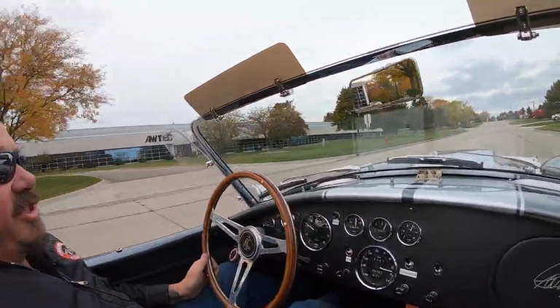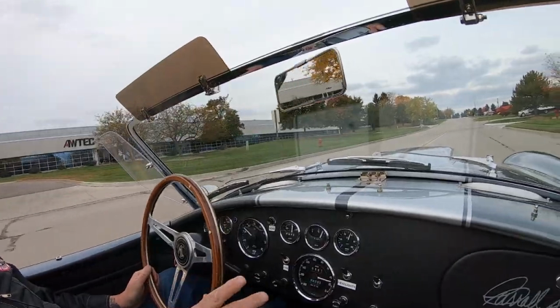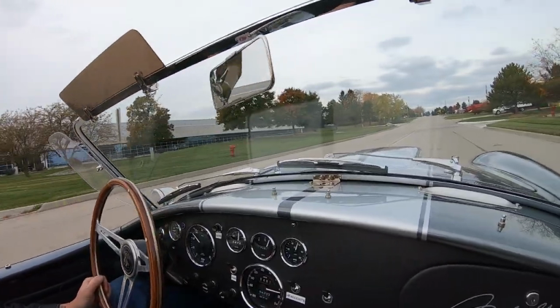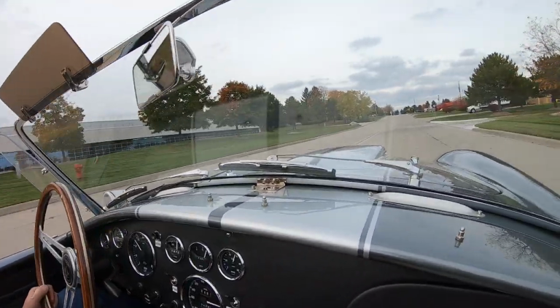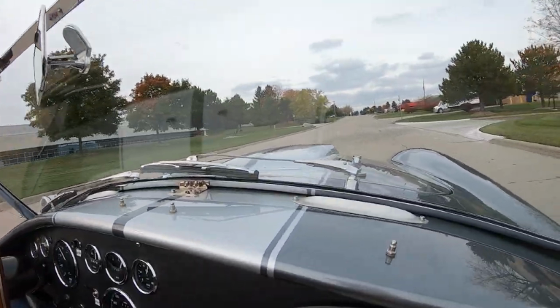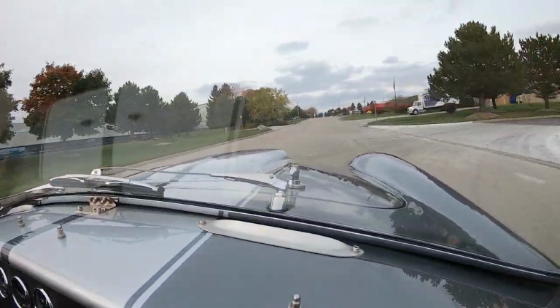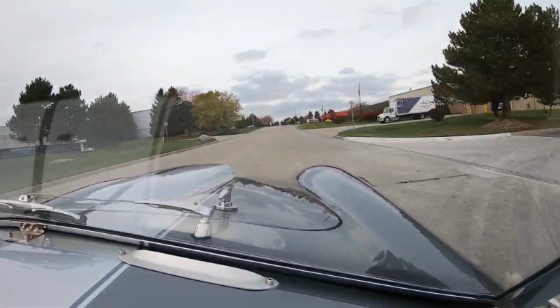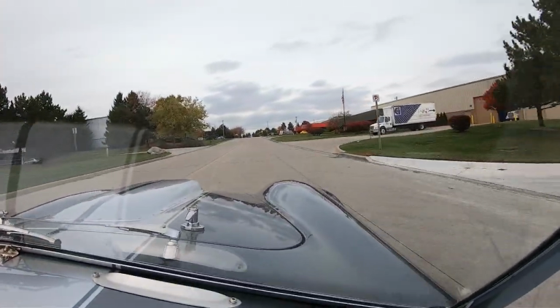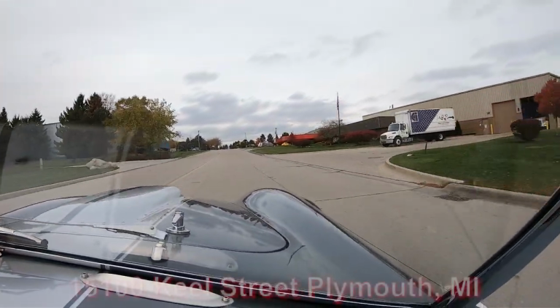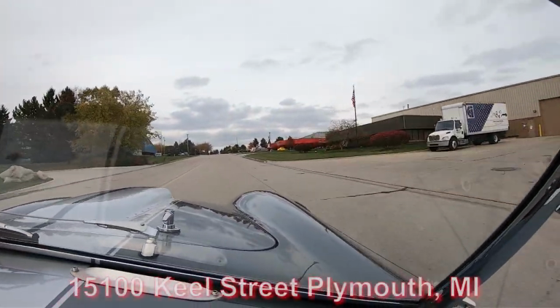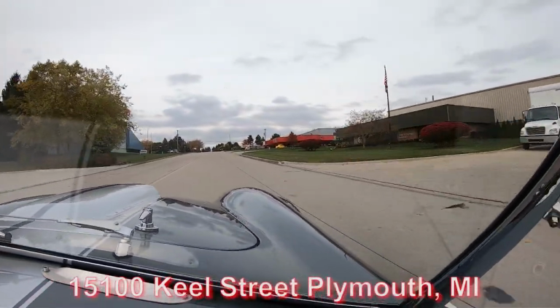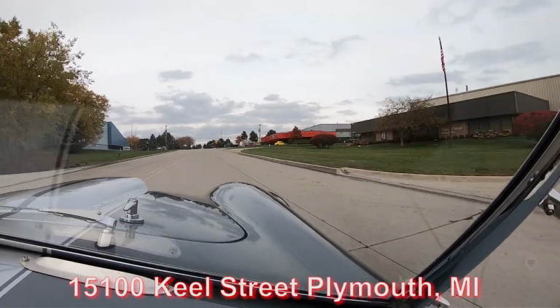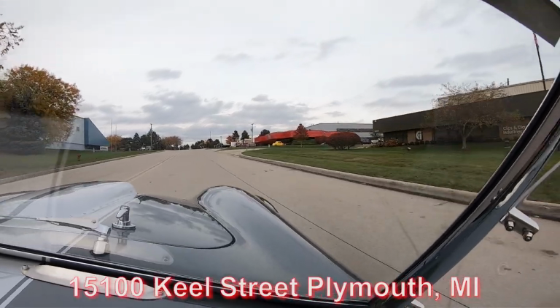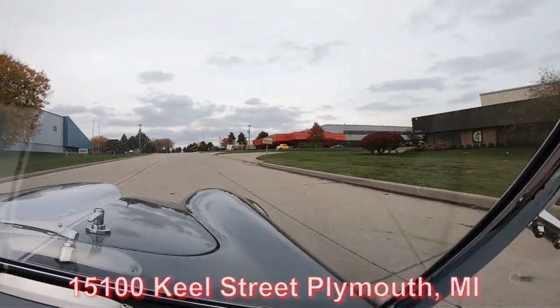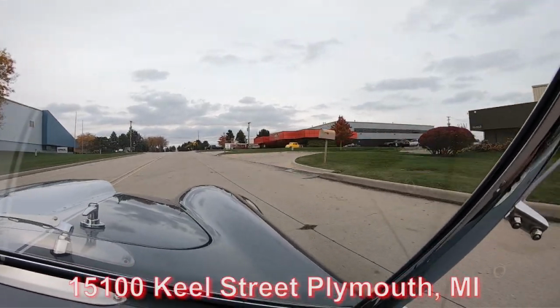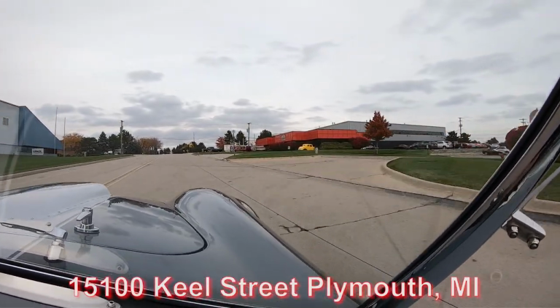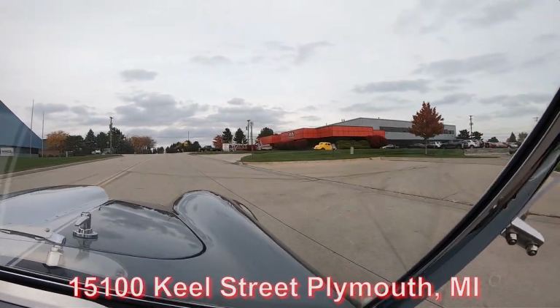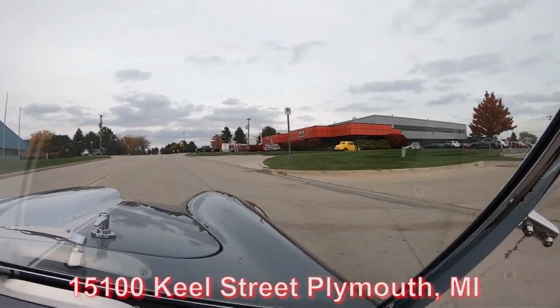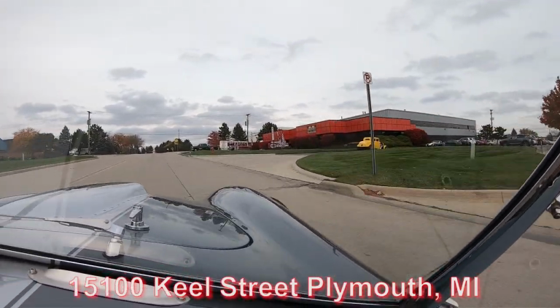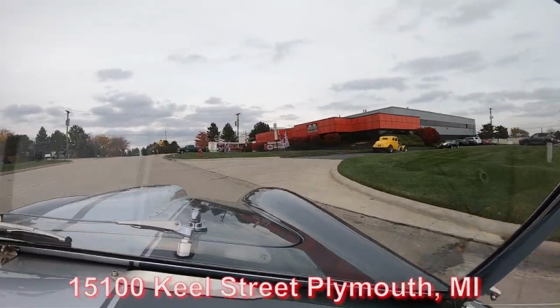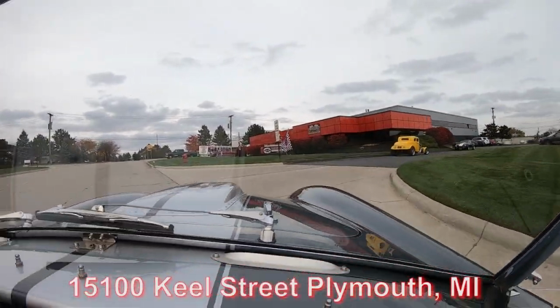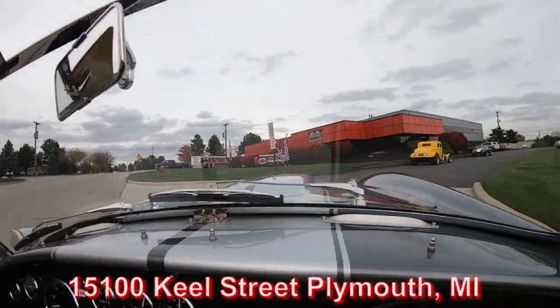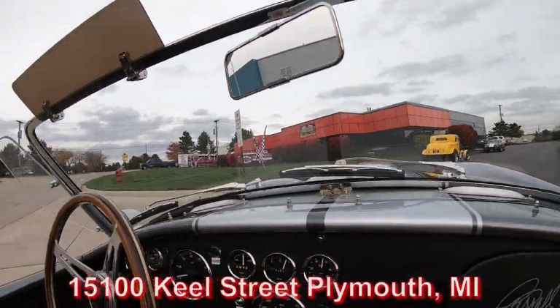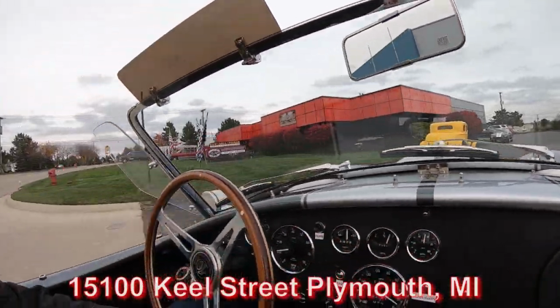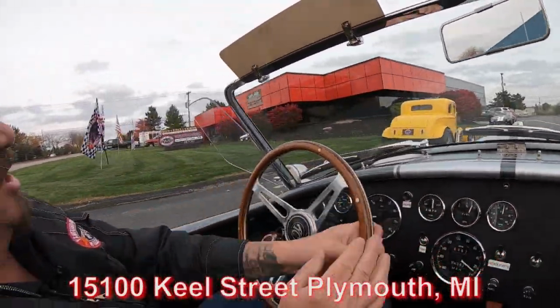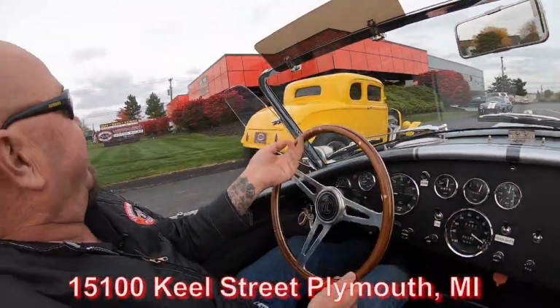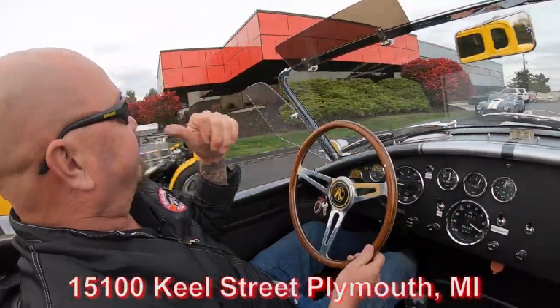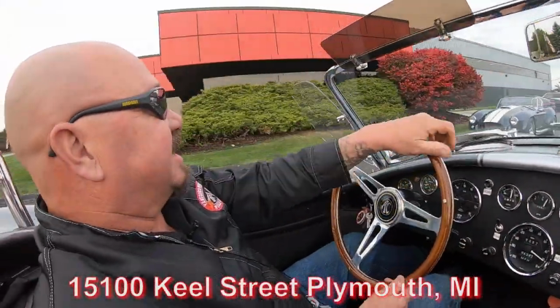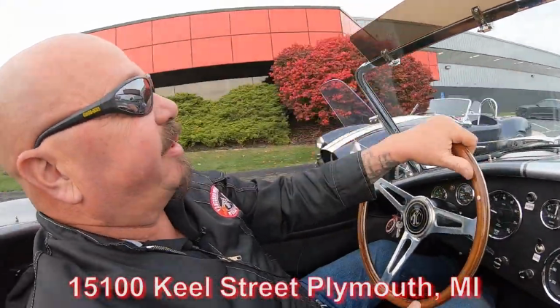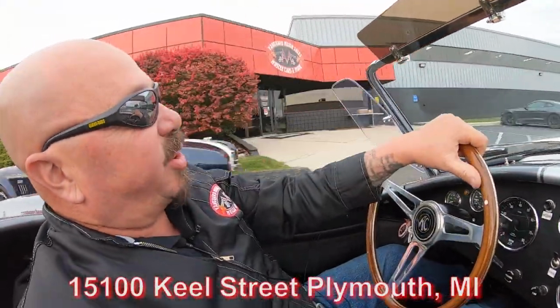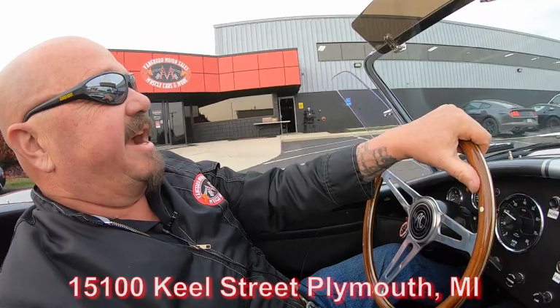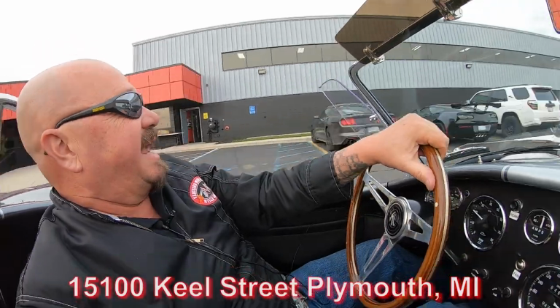We've got a whole team of mechanics, so if you want anything done to one of these cars — you want something changed — no problem. We can do anything to a muscle car that you may want done. Stick with us, we're going in the air right now.